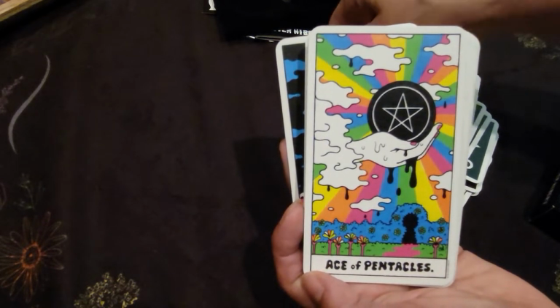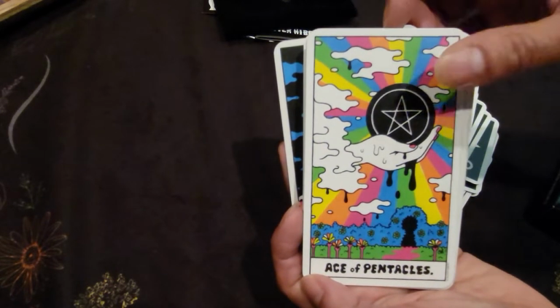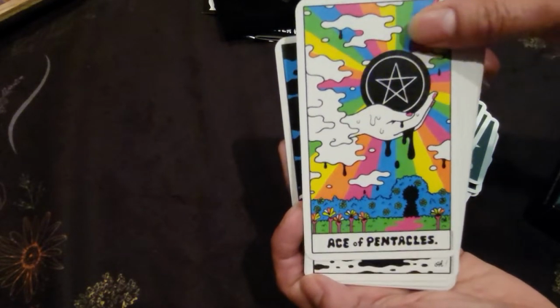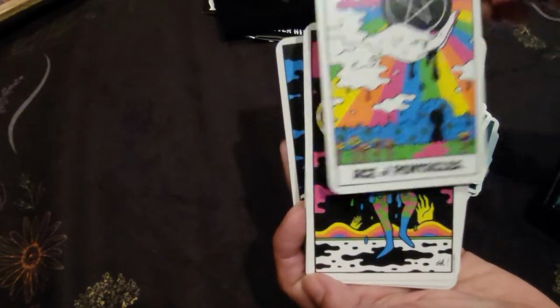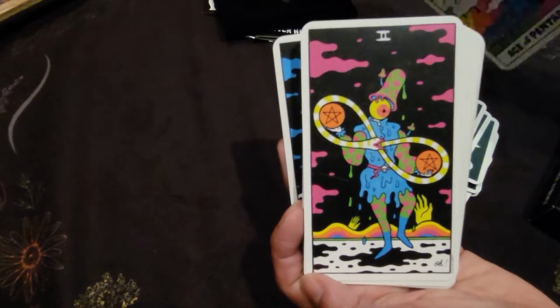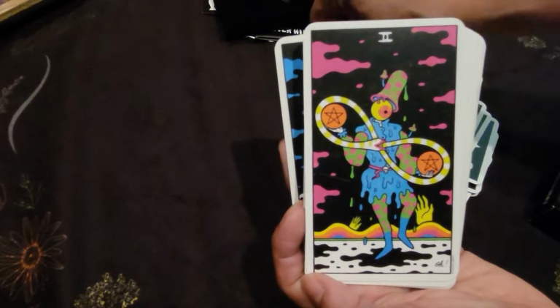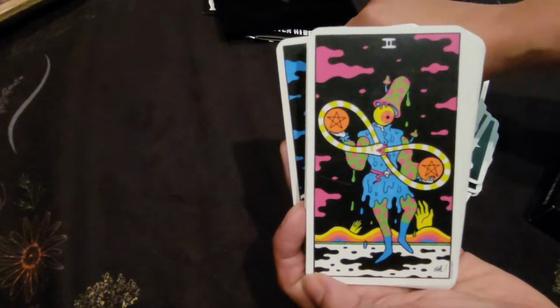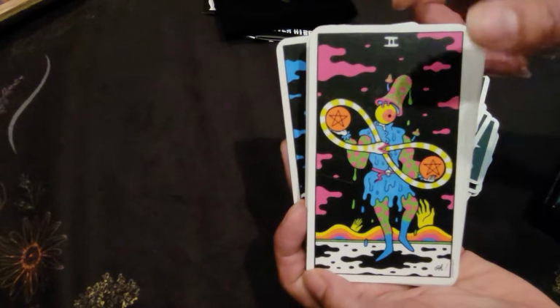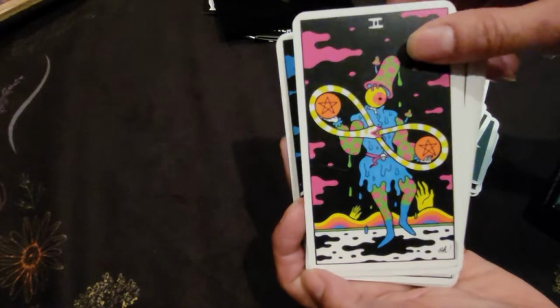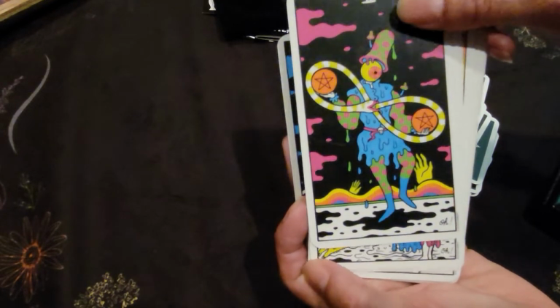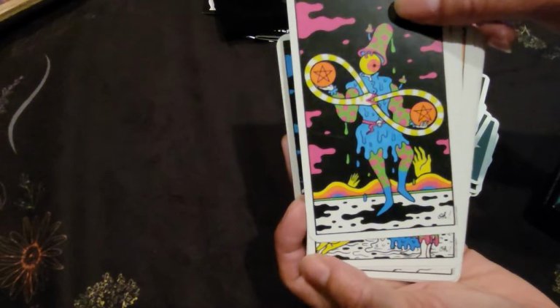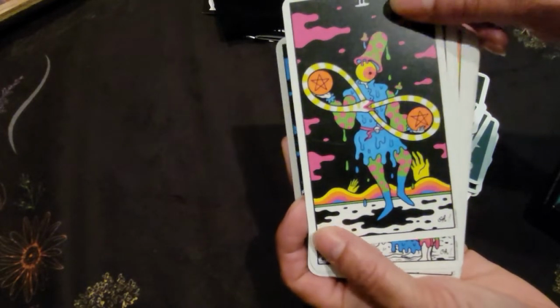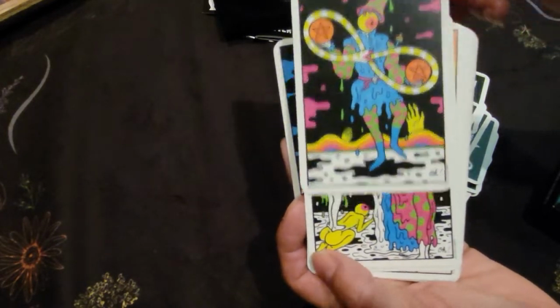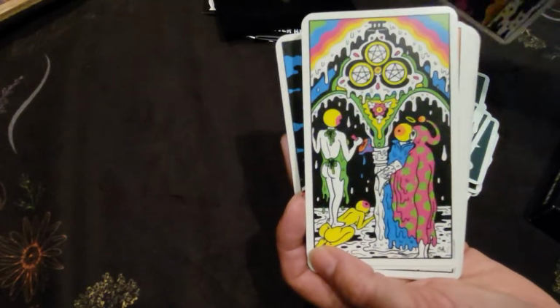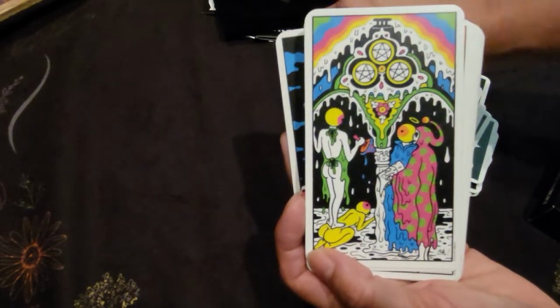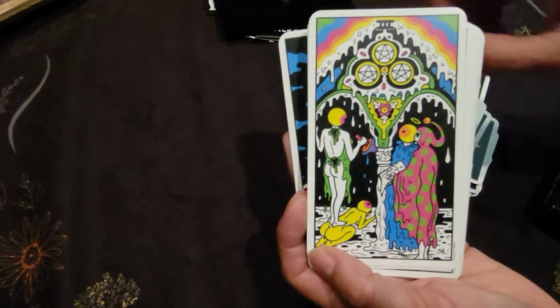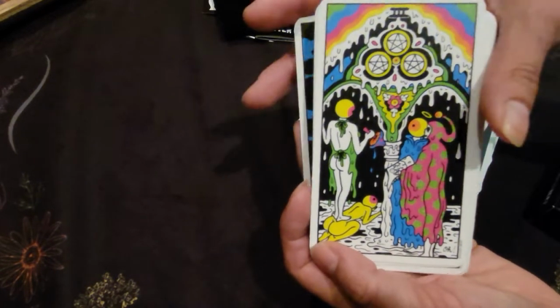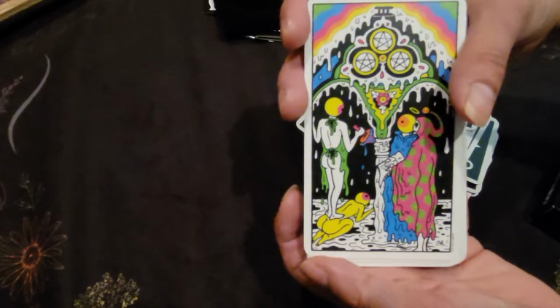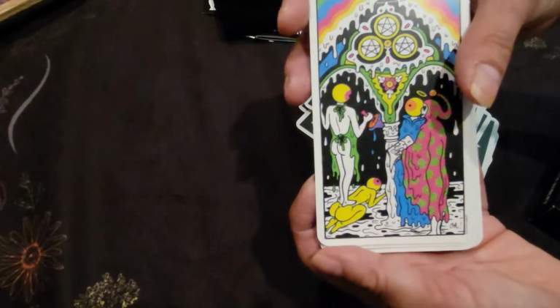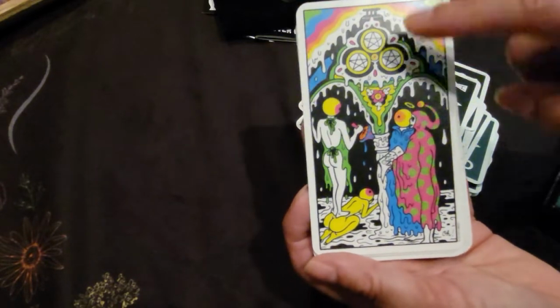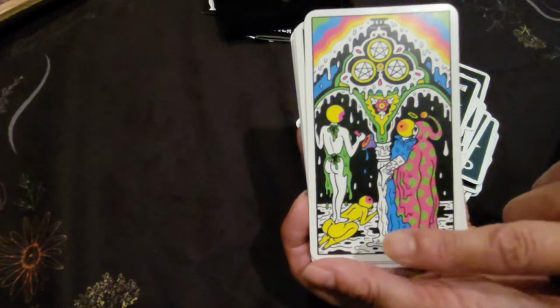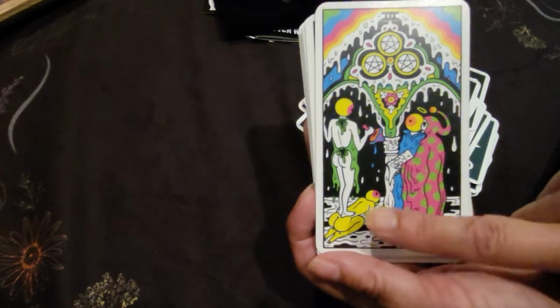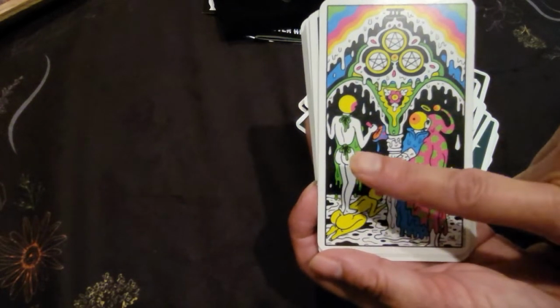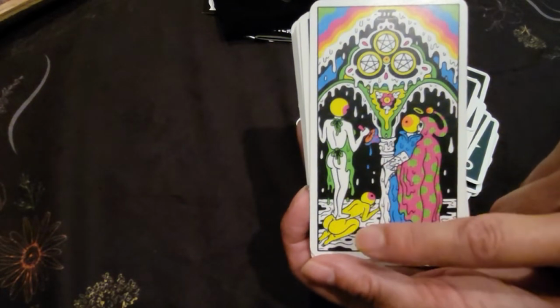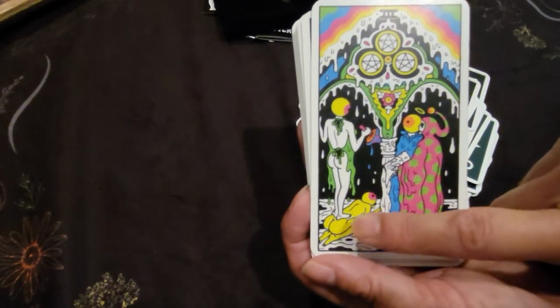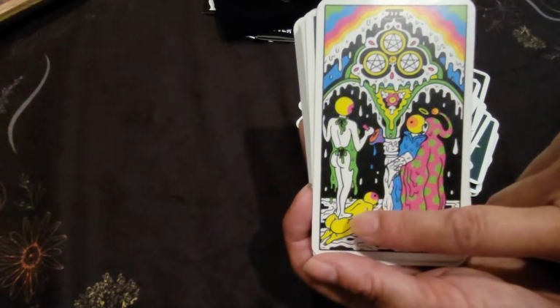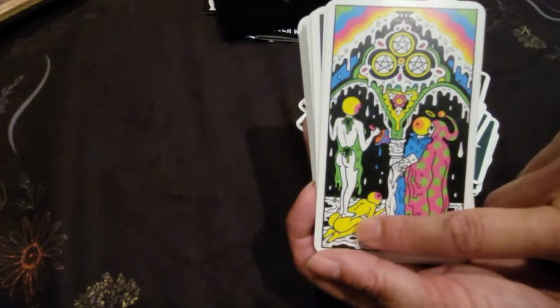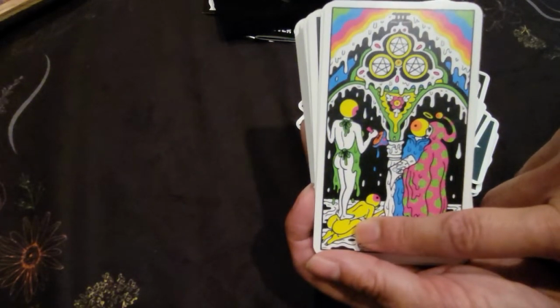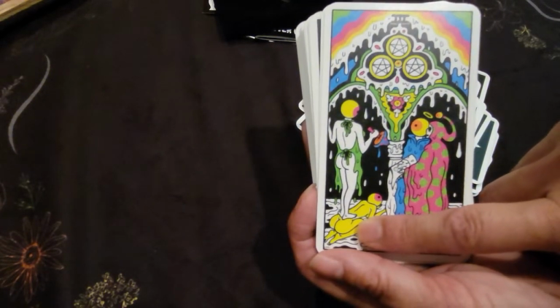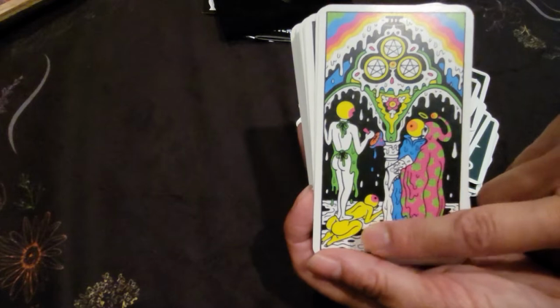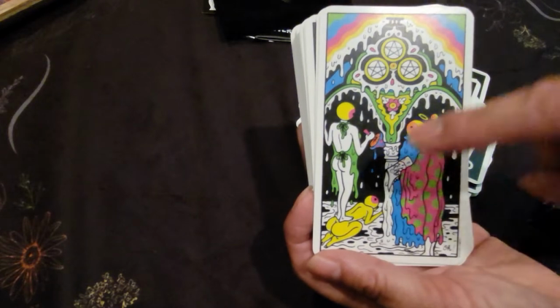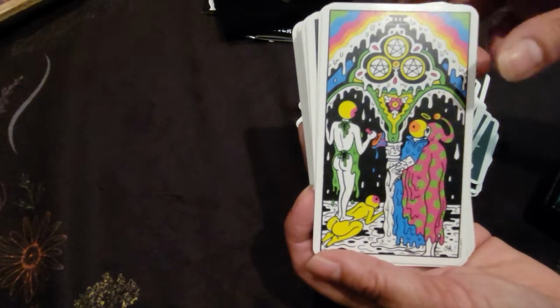Now we have pentacles. This three of pentacles, I like it because they seem to be standing on someone here.